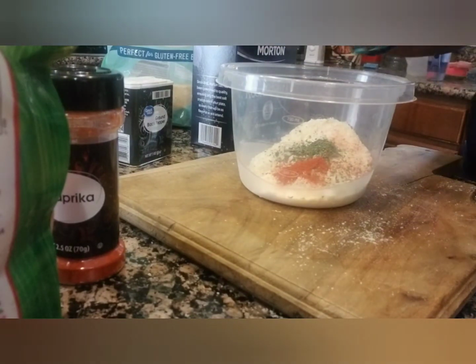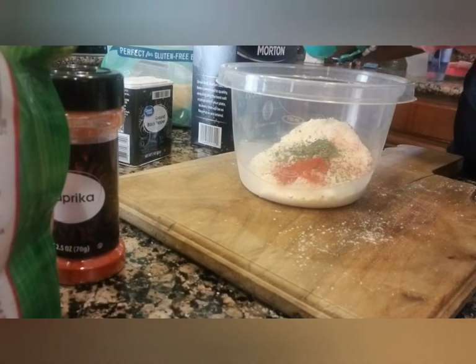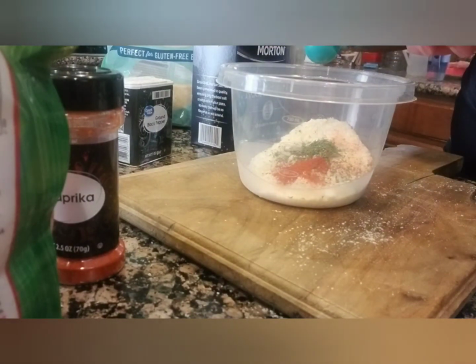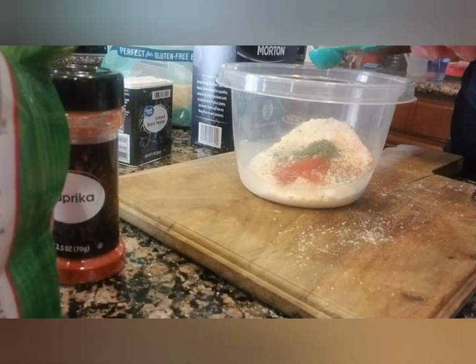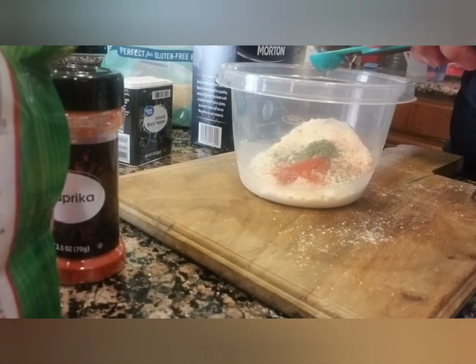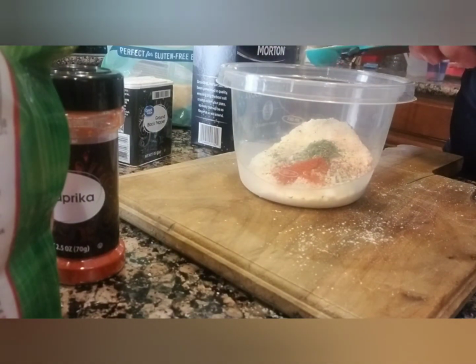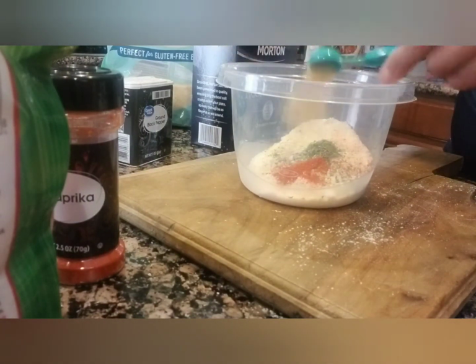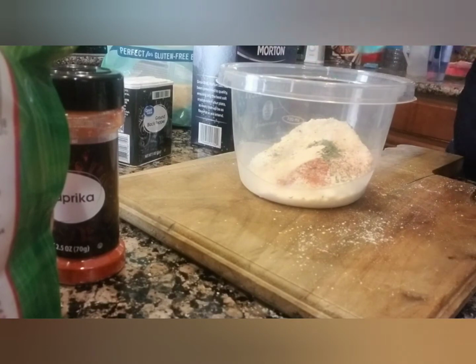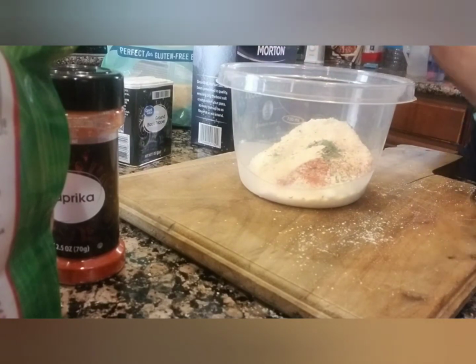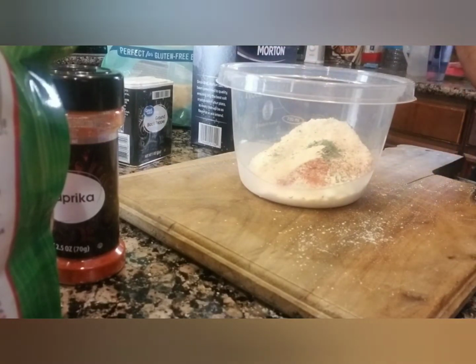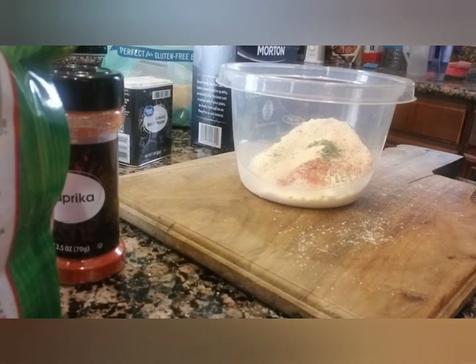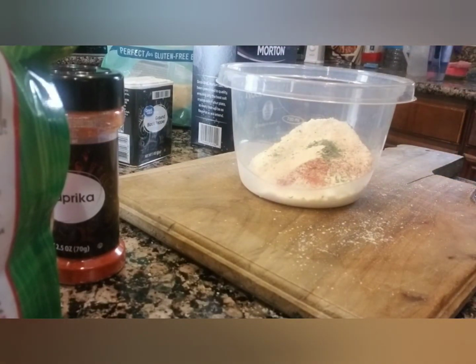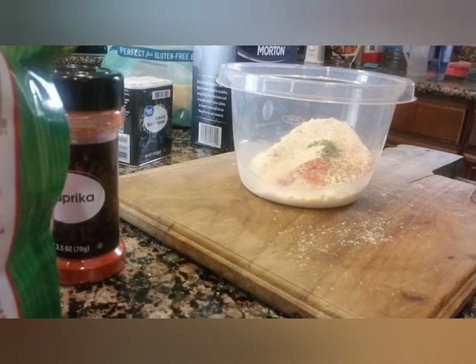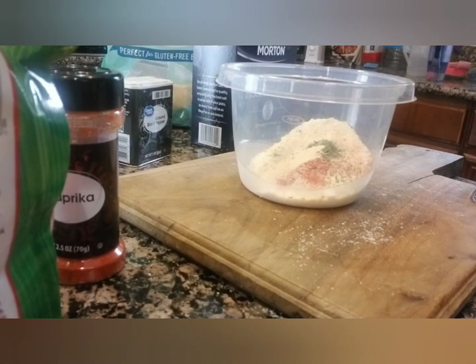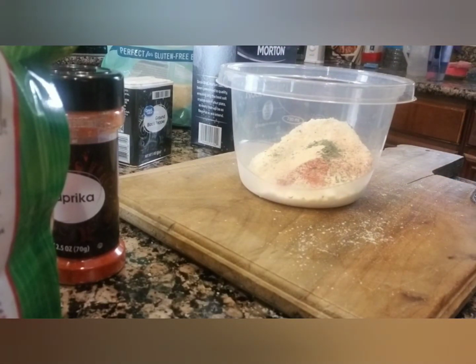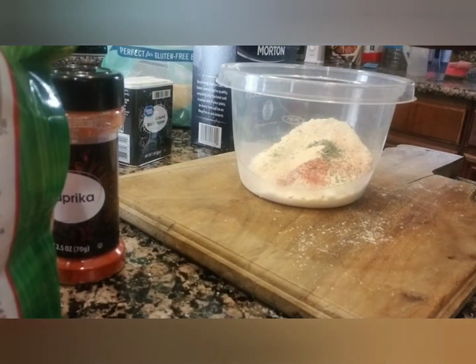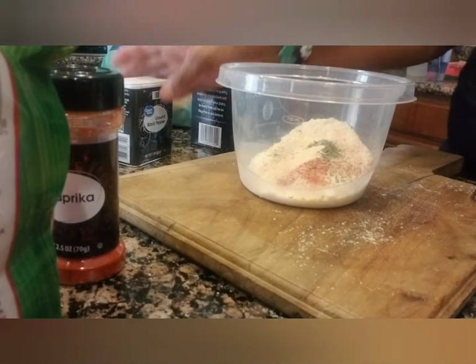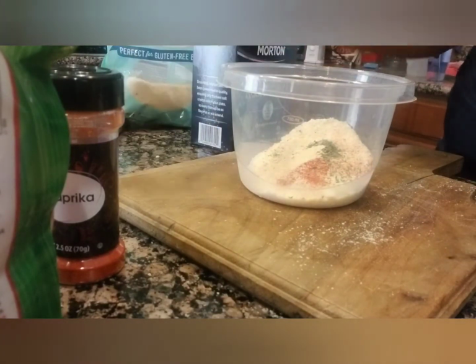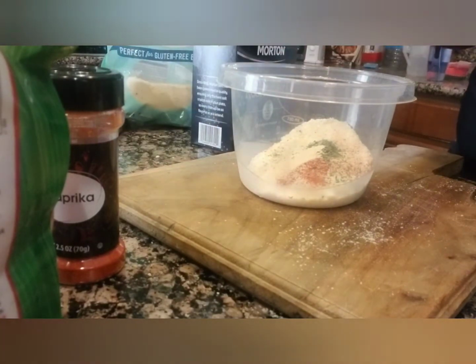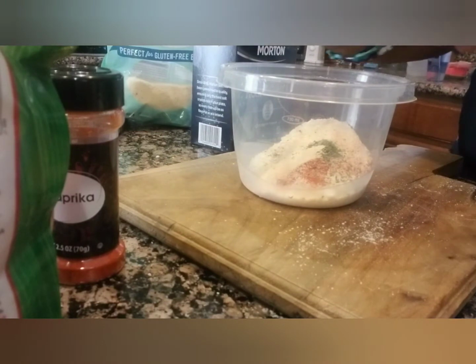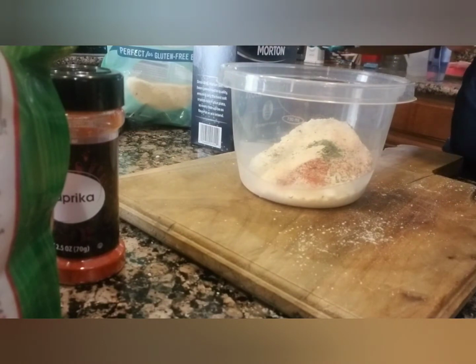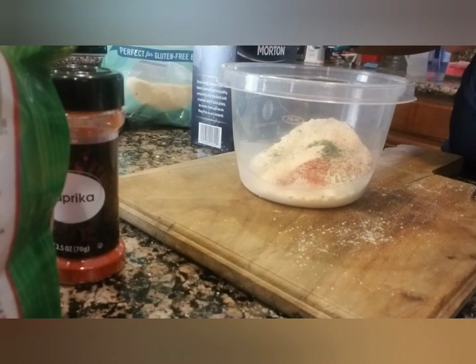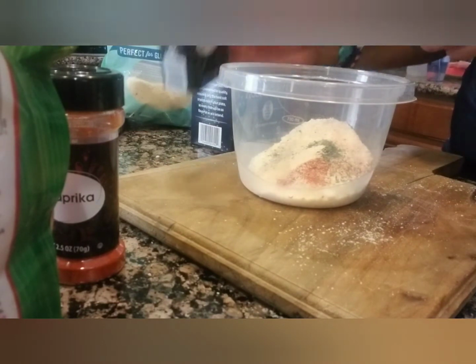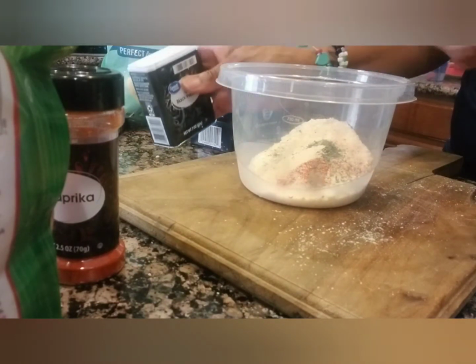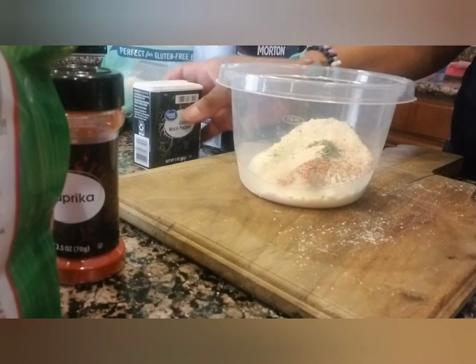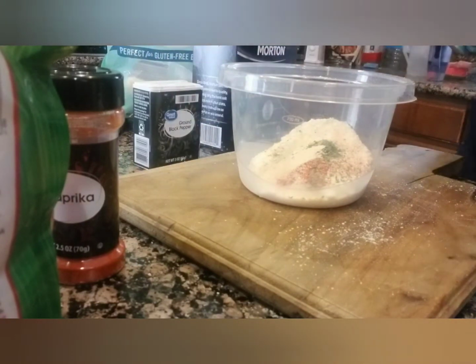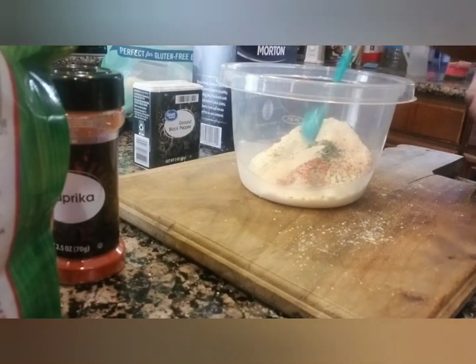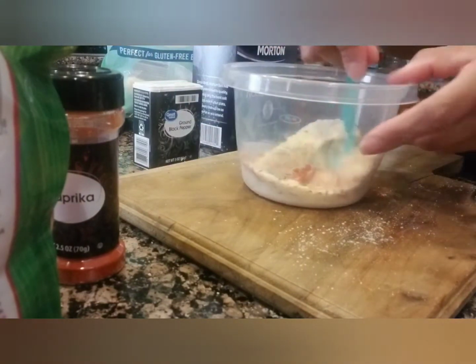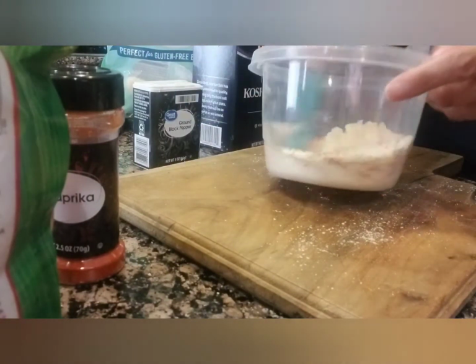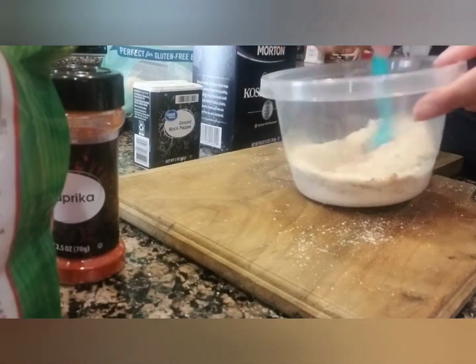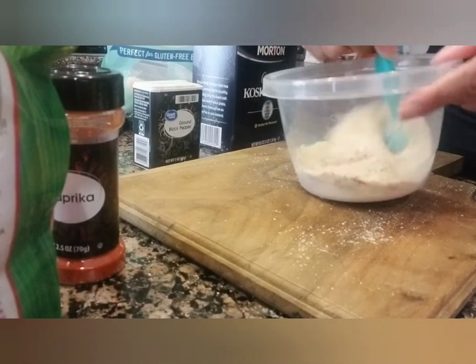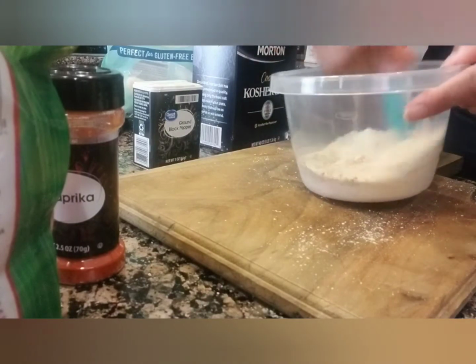Very simple recipe. And one eighth teaspoon of black pepper — just put a little bit in there. Then we're going to stir it up. Now this is our breadcrumbs.